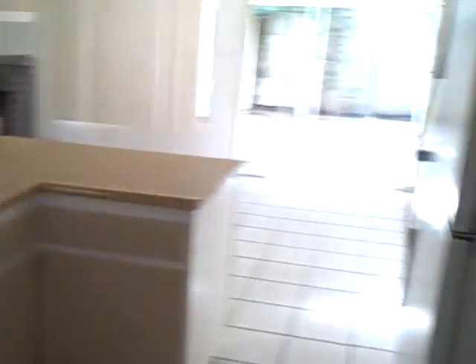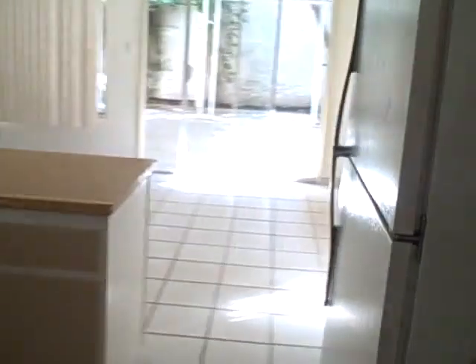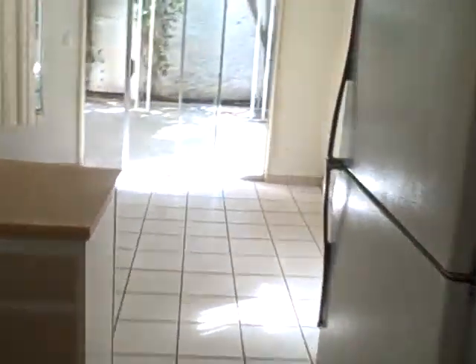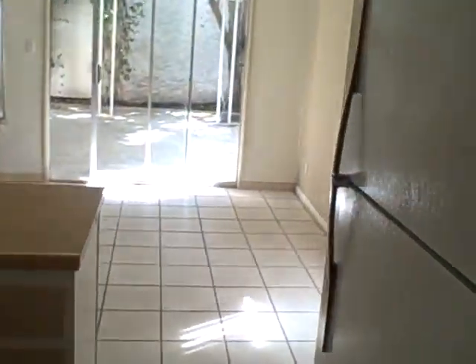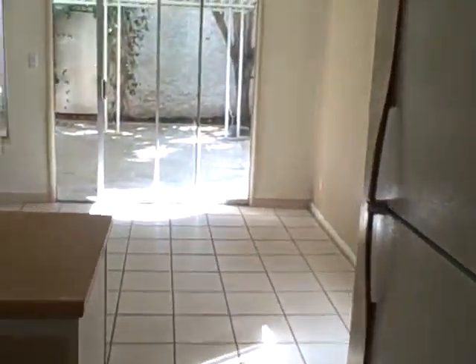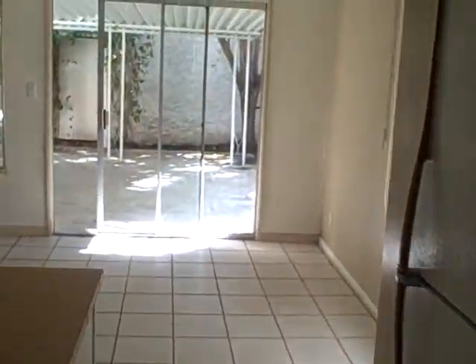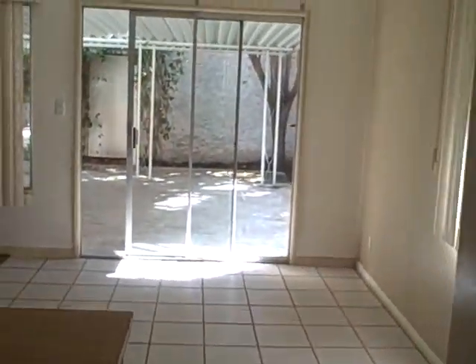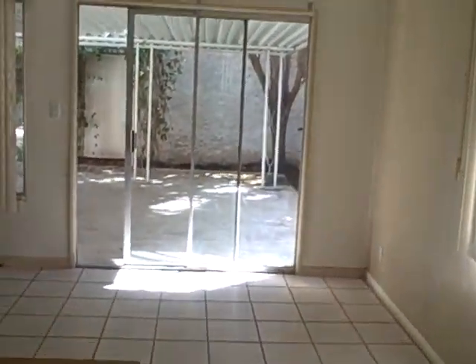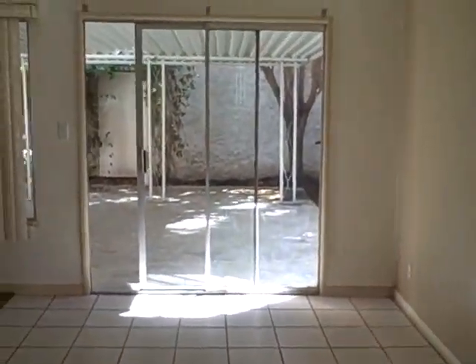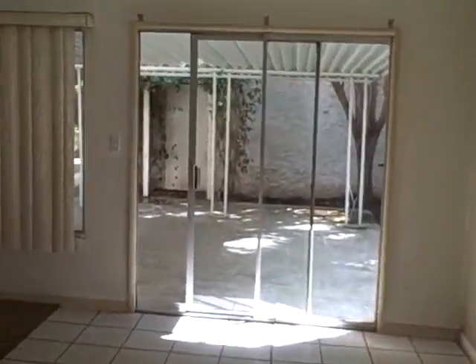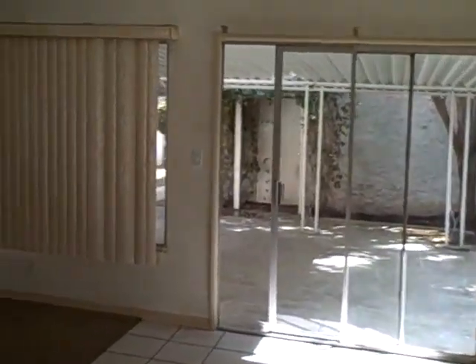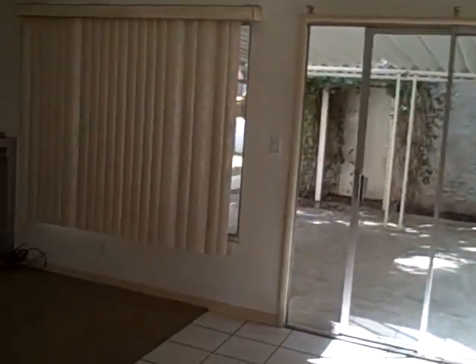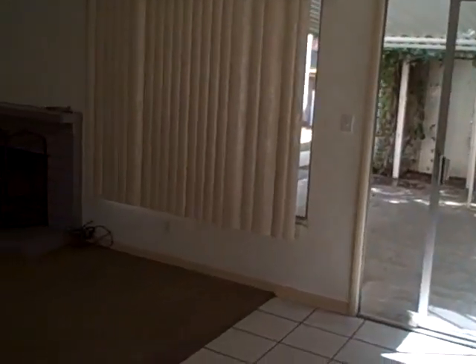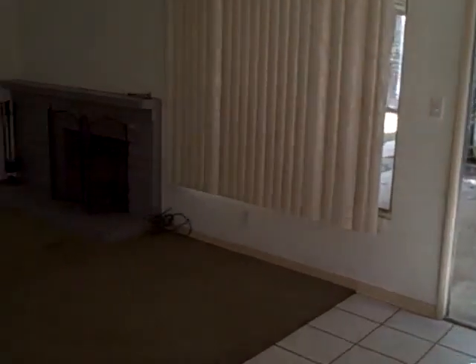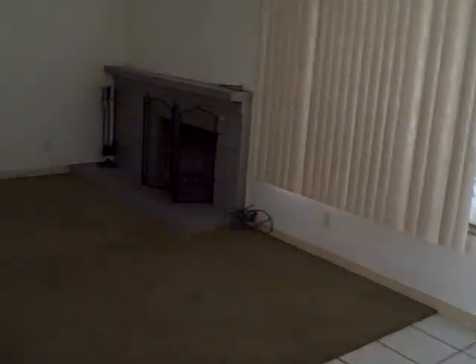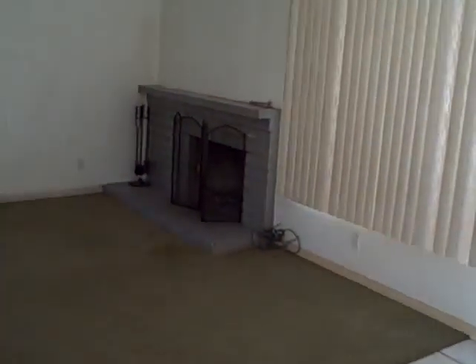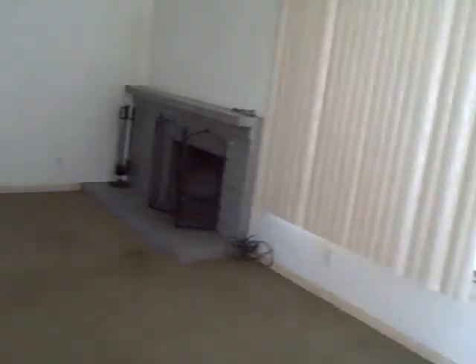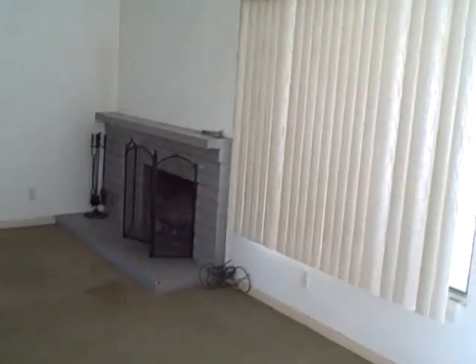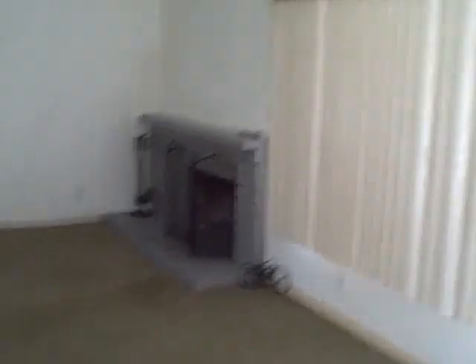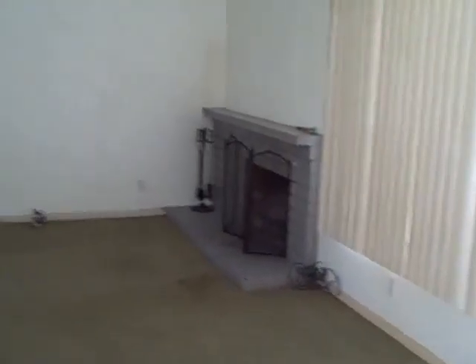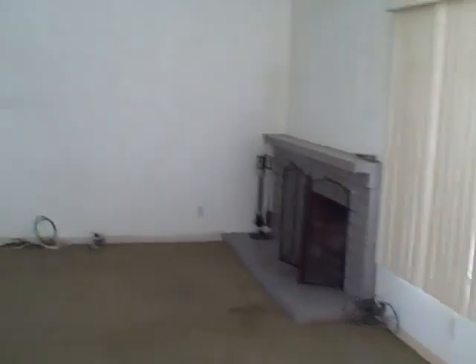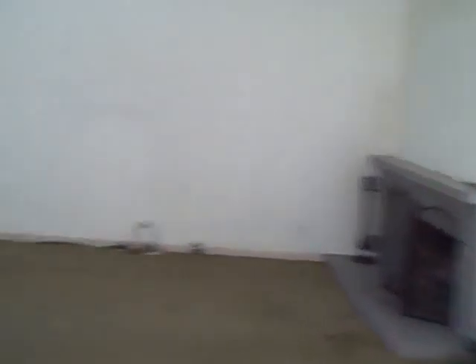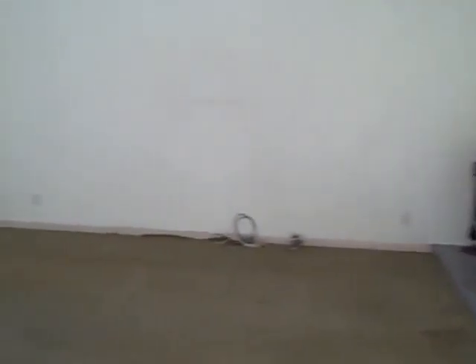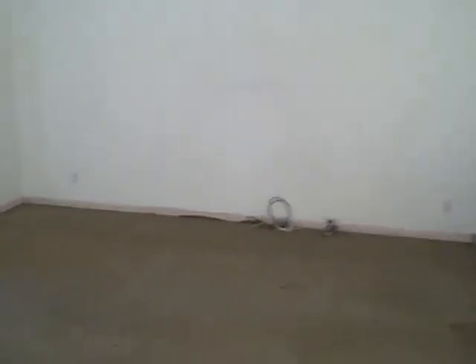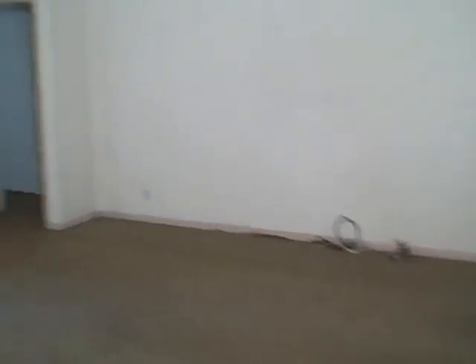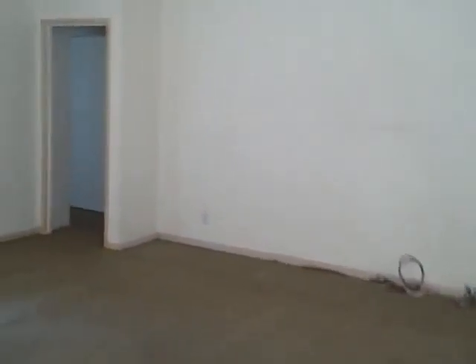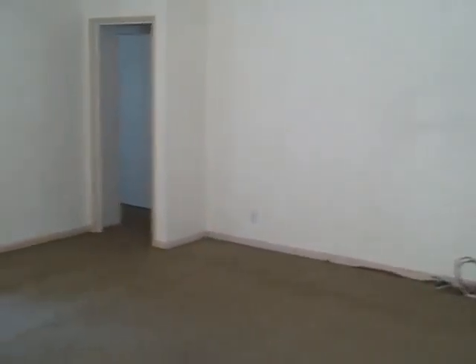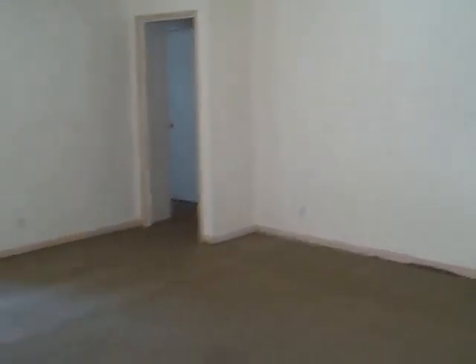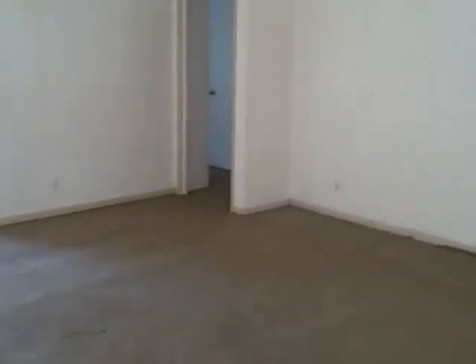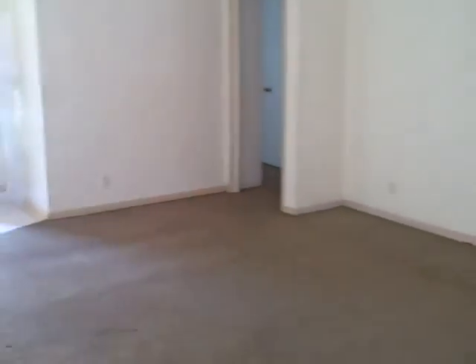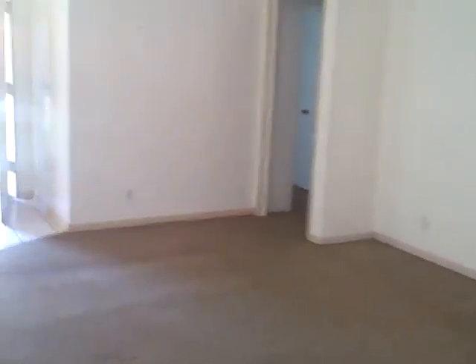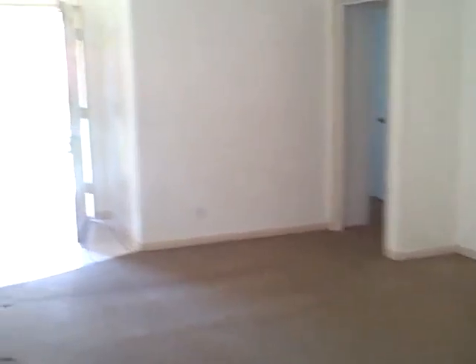Kitchen goes into the family room, dinette set would go there. There's your backyard — we'll go through that next. Family room.